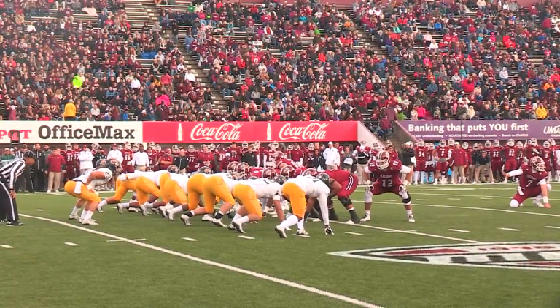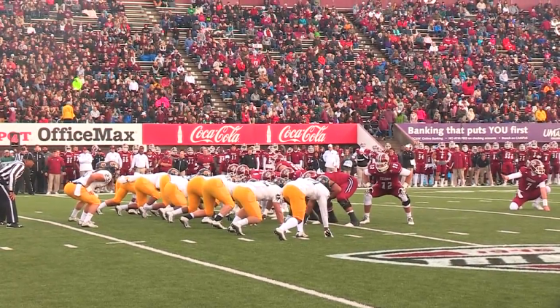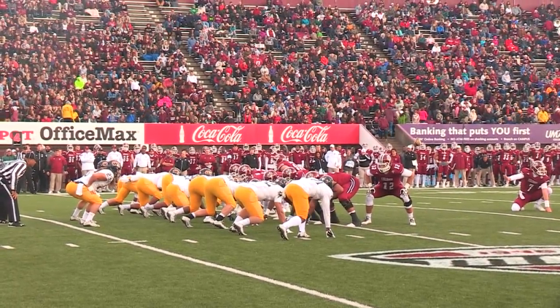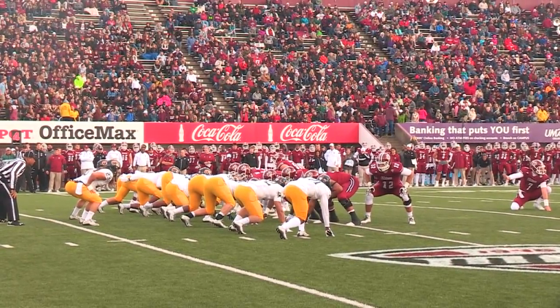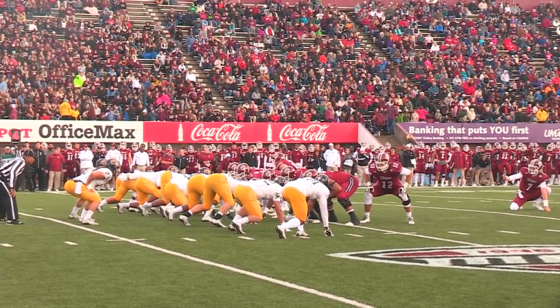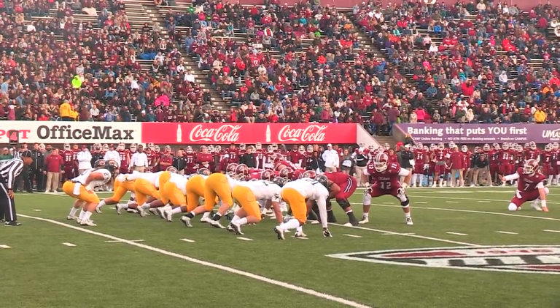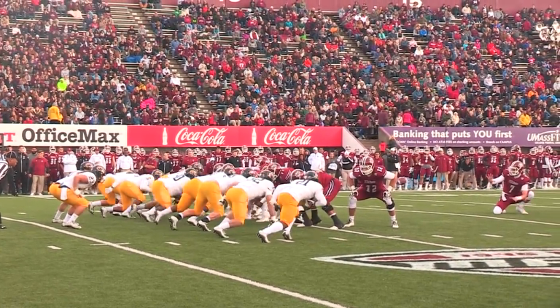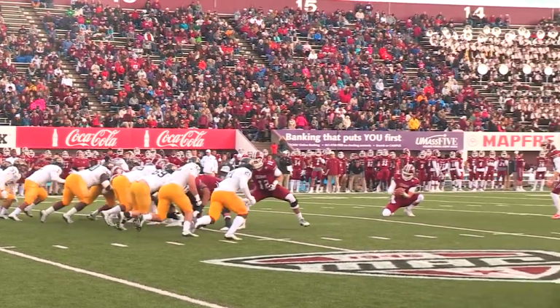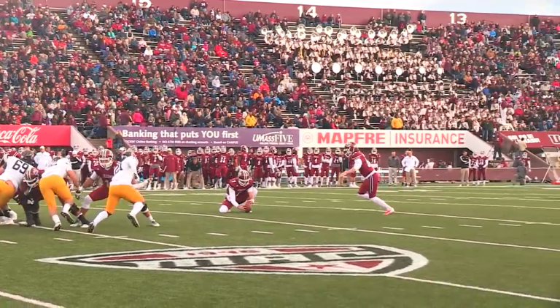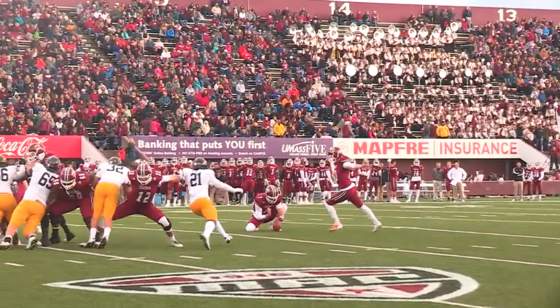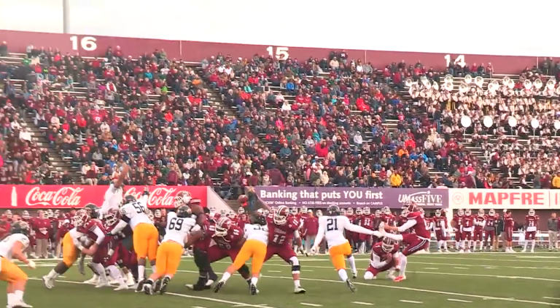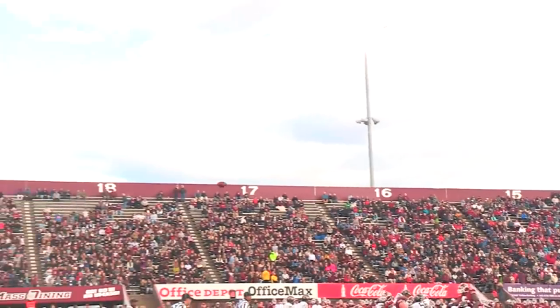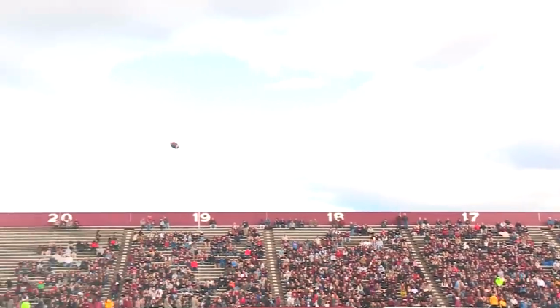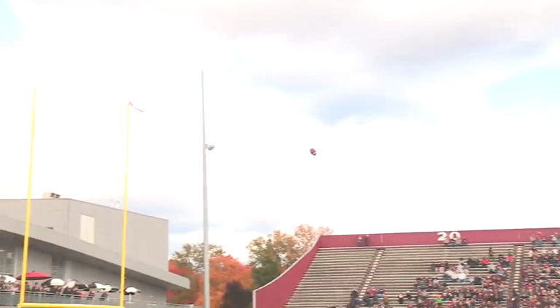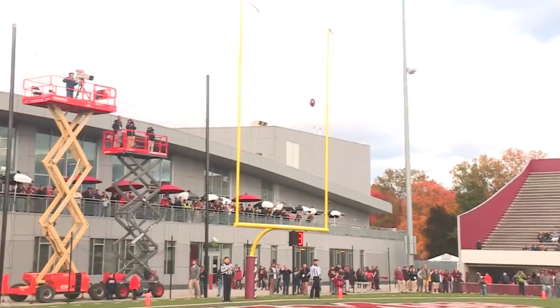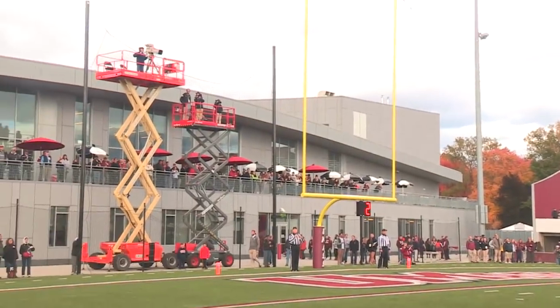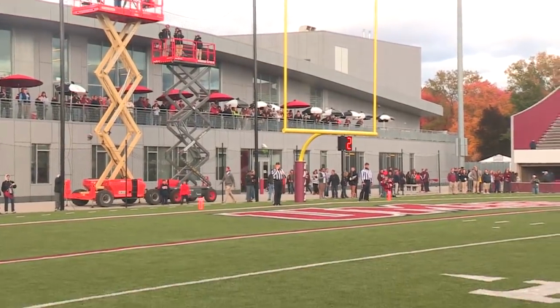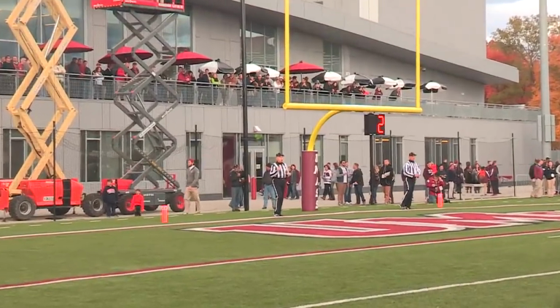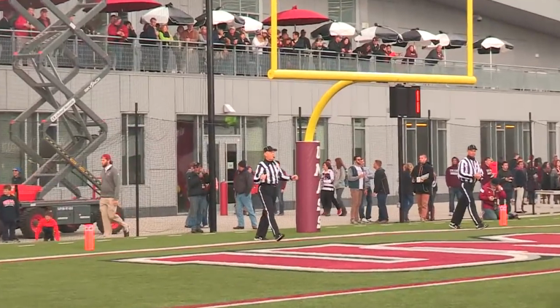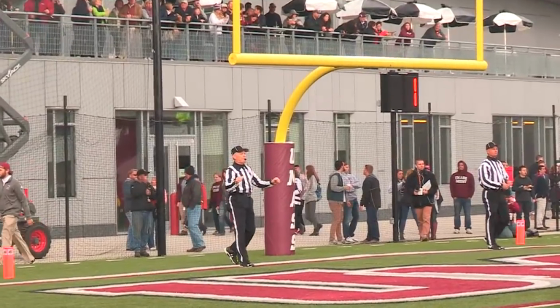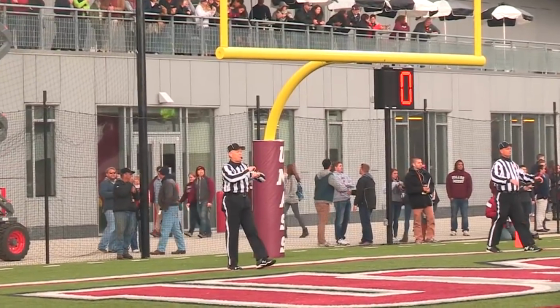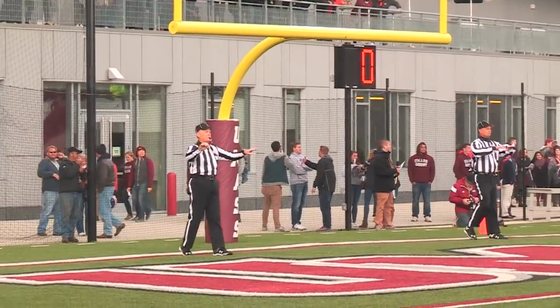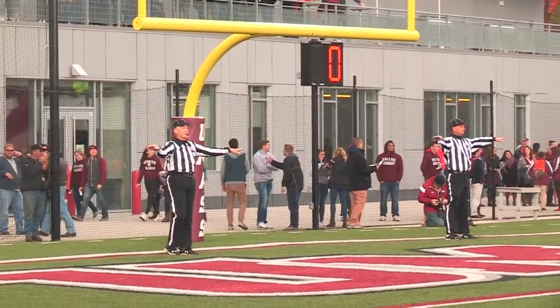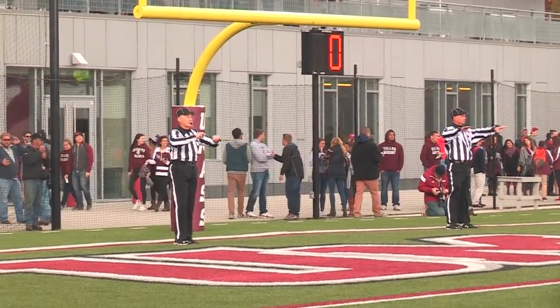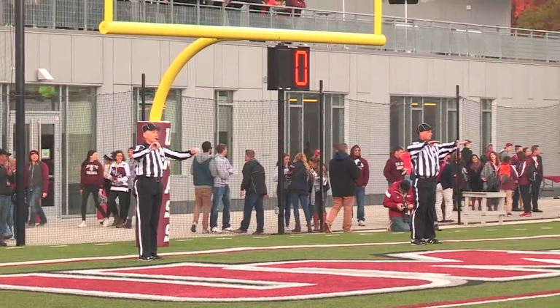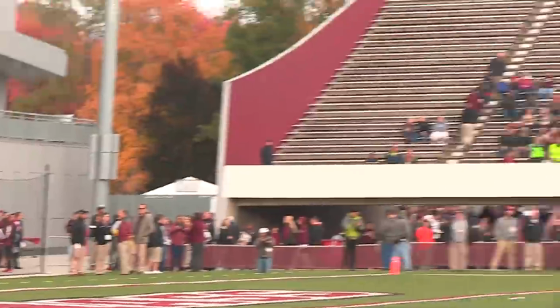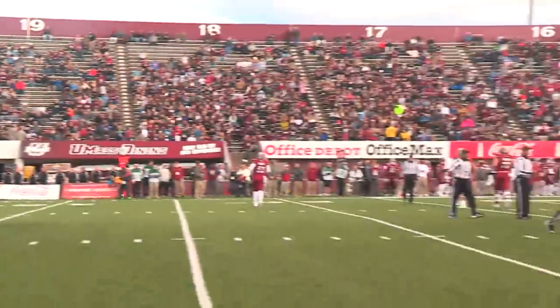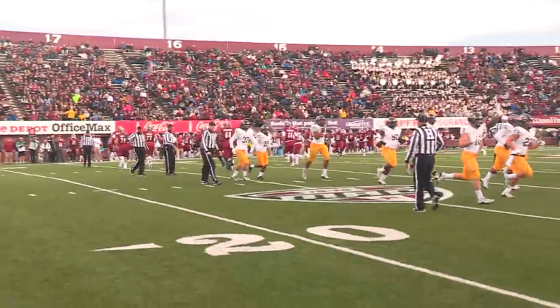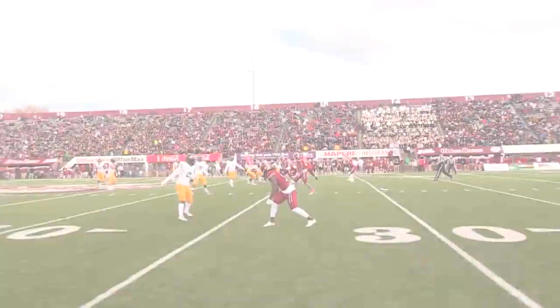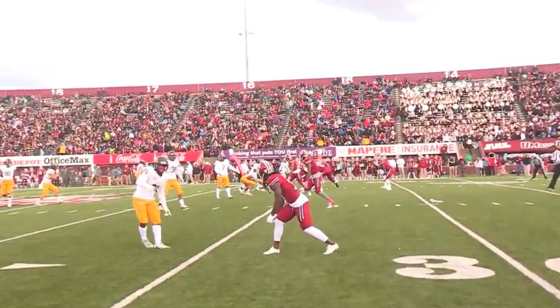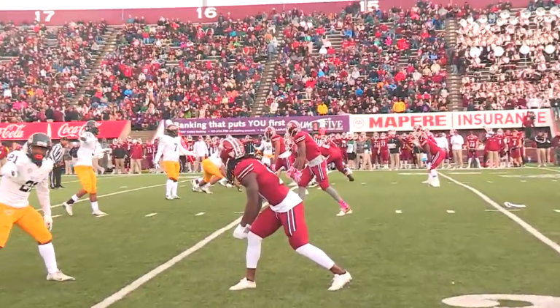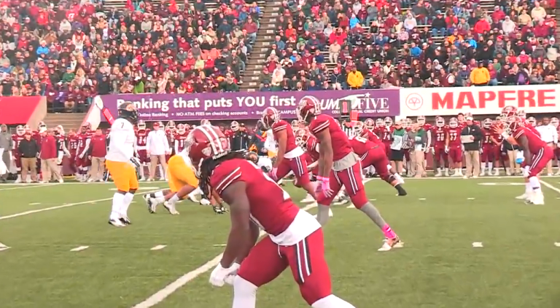From the dead center of the field, a 41-yard try. Snap is back, ball is down, kick is low — very, very low — and the kick sails wide to the left. No good.